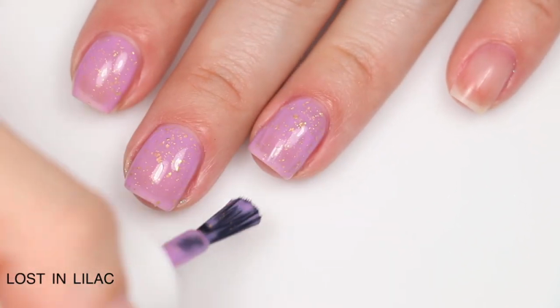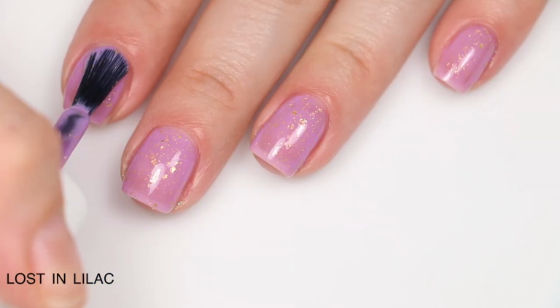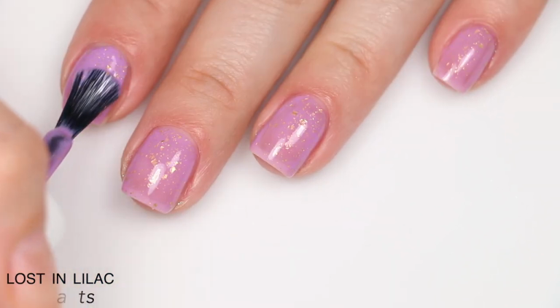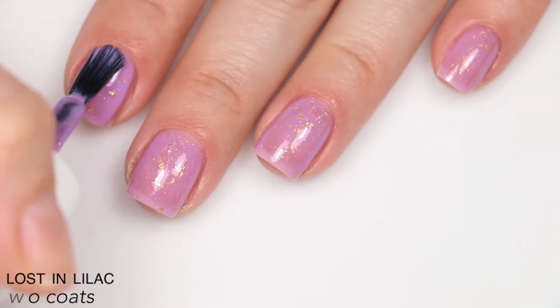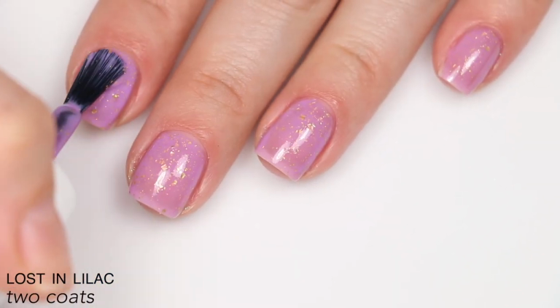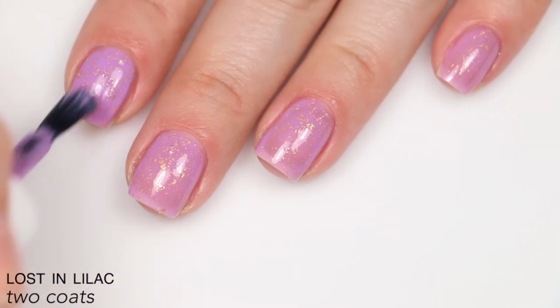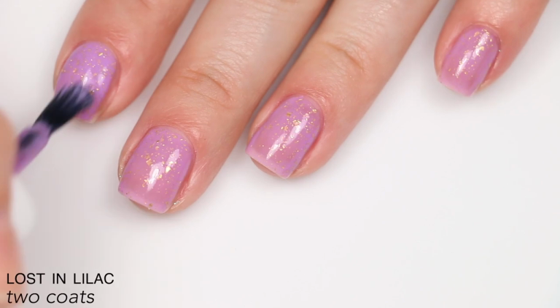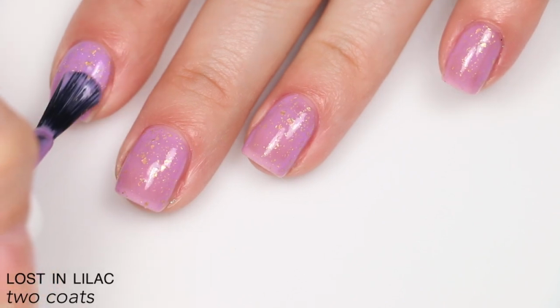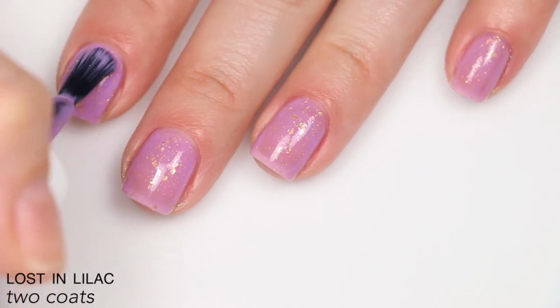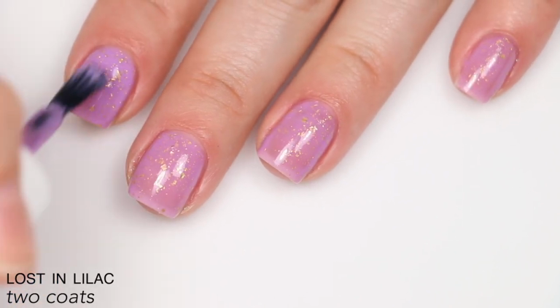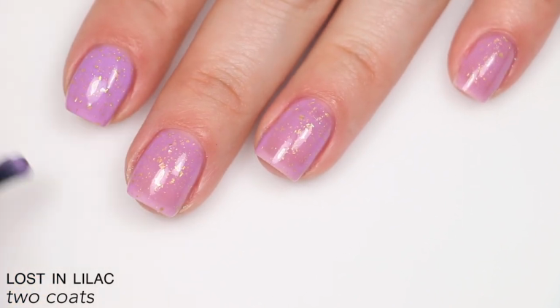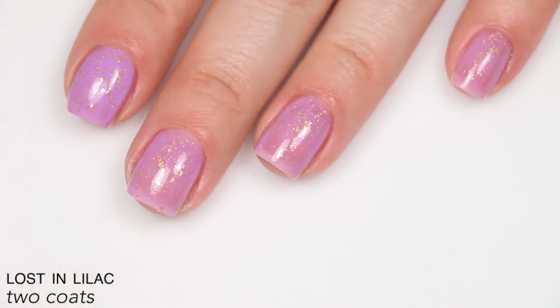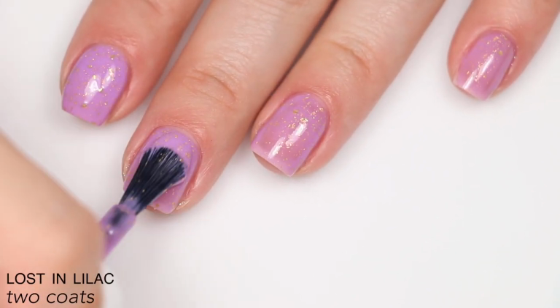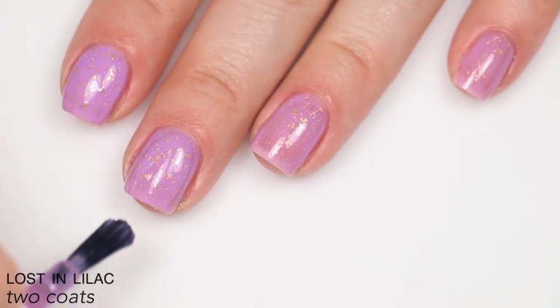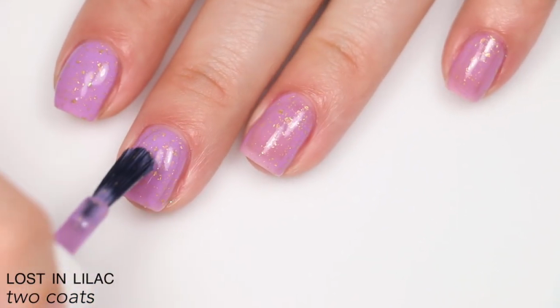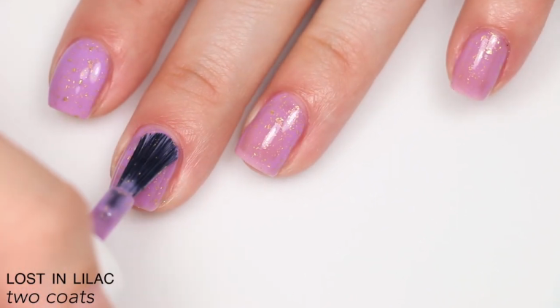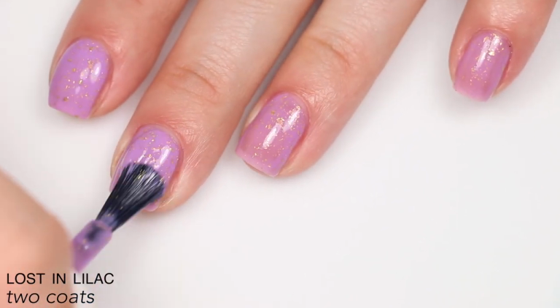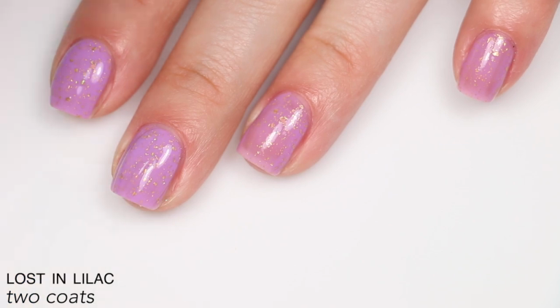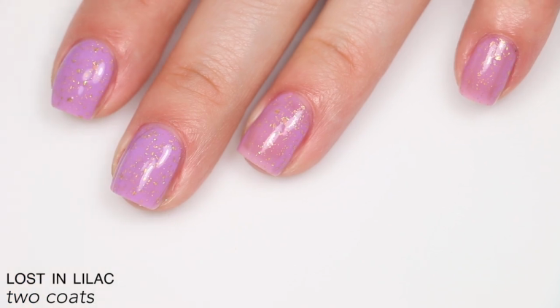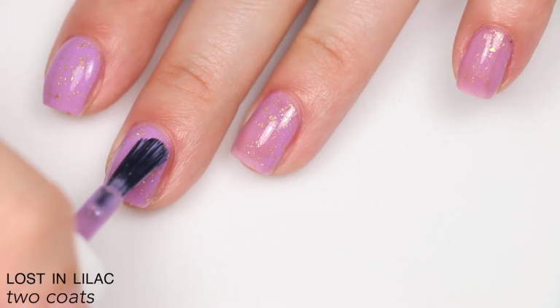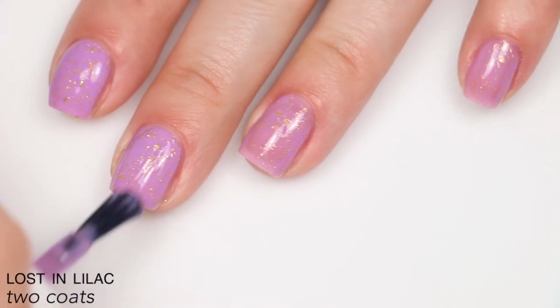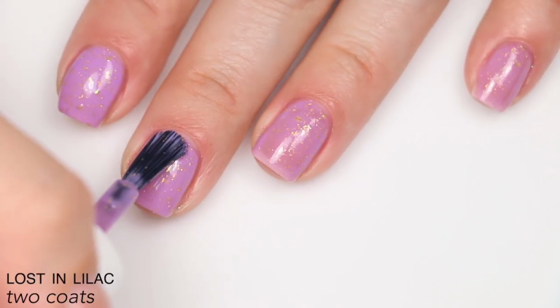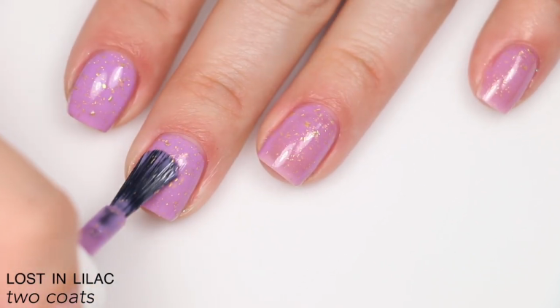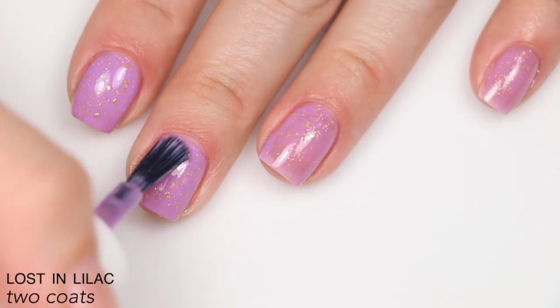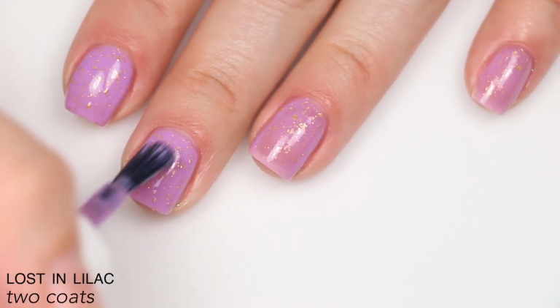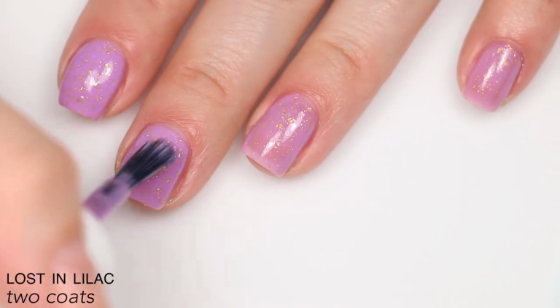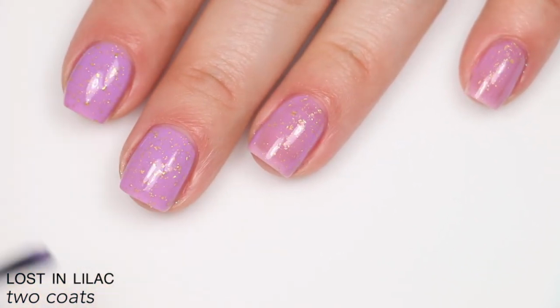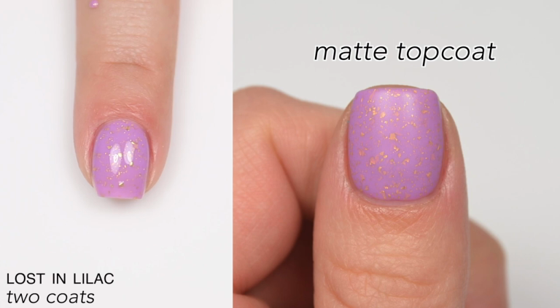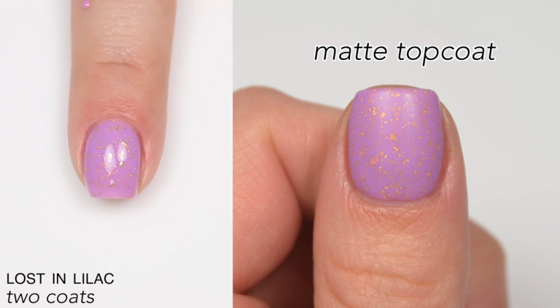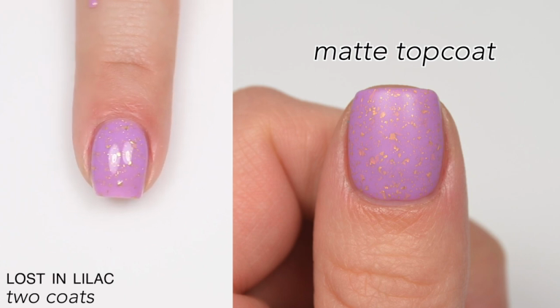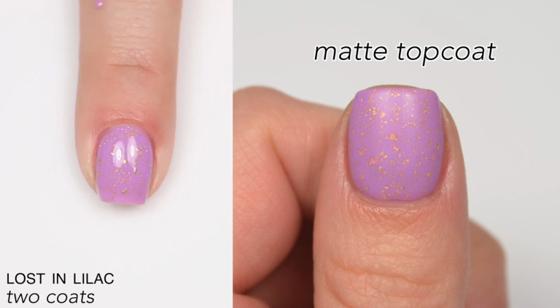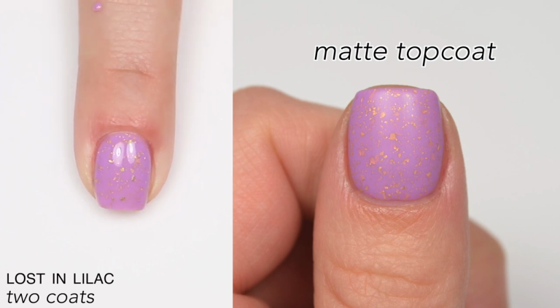There's a little bit of texture from those flakies, but not much — they lay relatively flat, so you might get one or two stuck to your nail but it's nothing like a glitter. And you know how I feel about little teeny tiny gold flakies. That is two coats of Lost in Lilac.